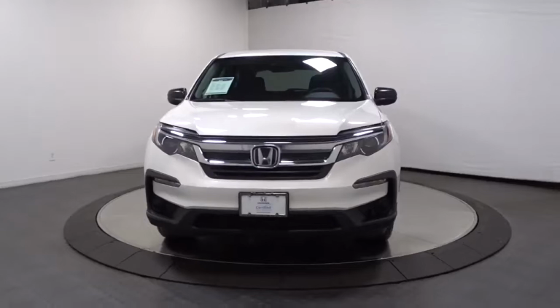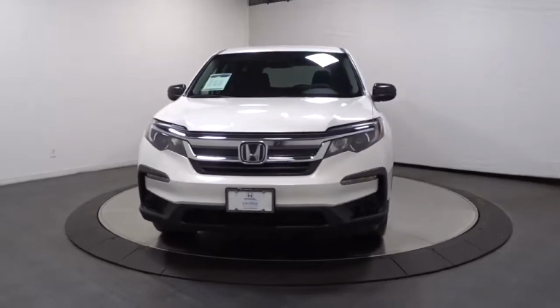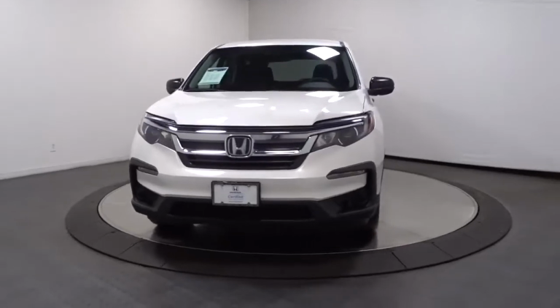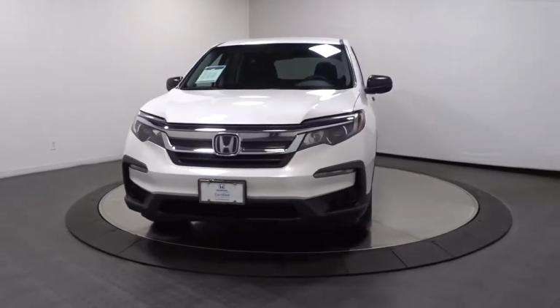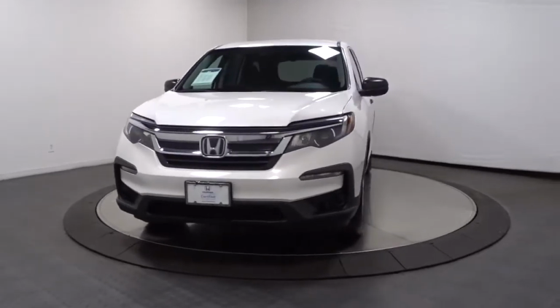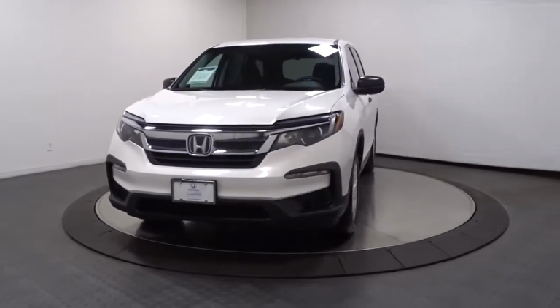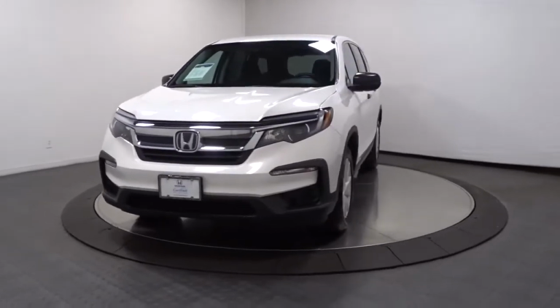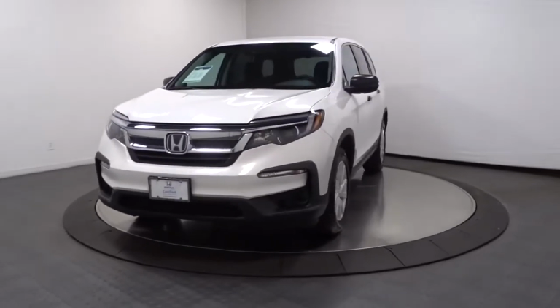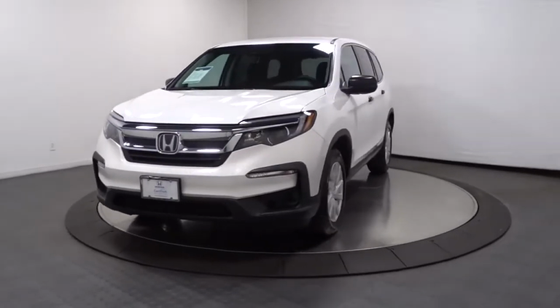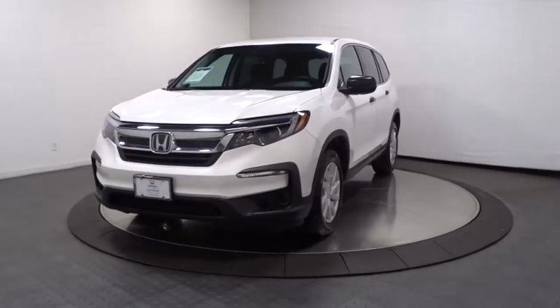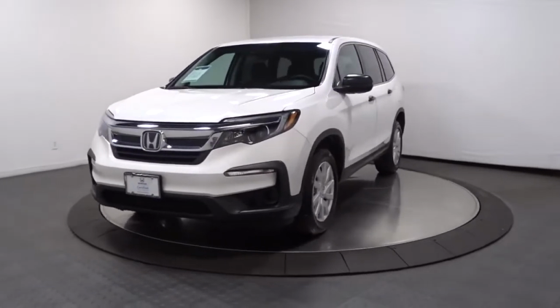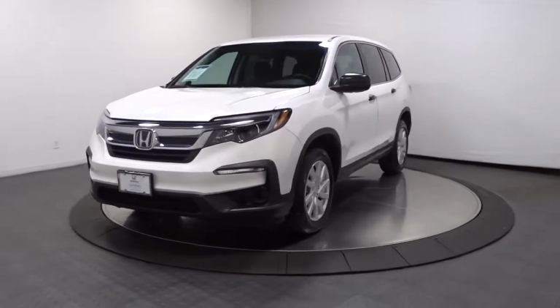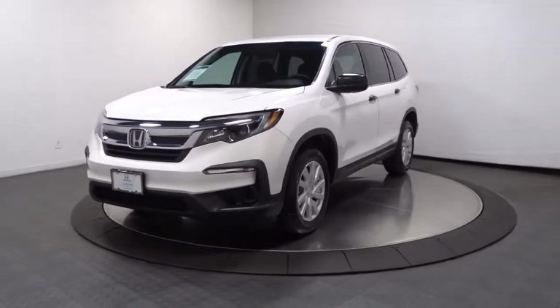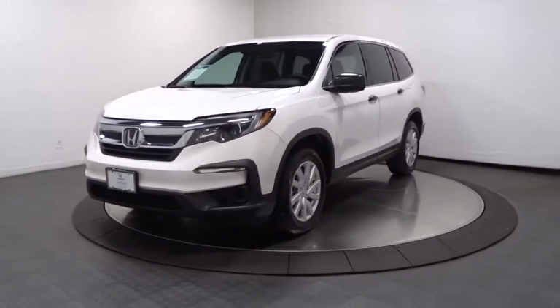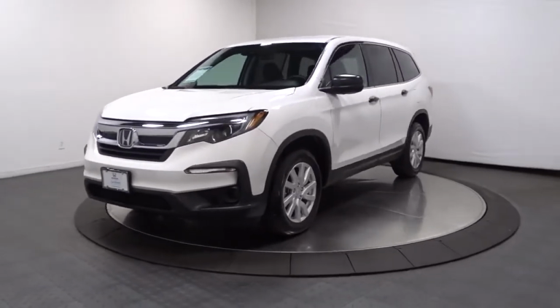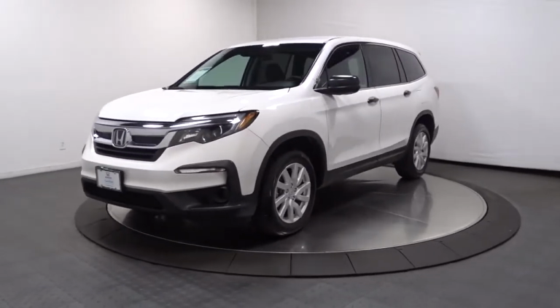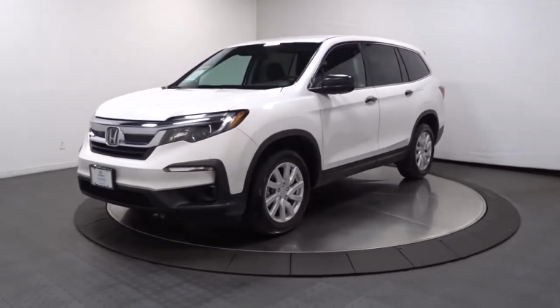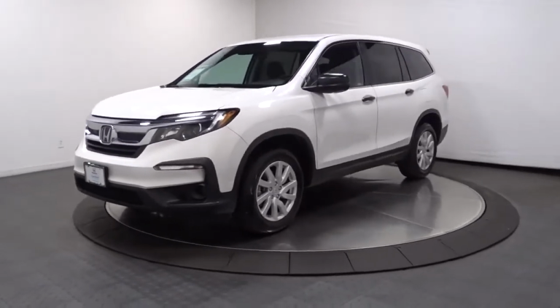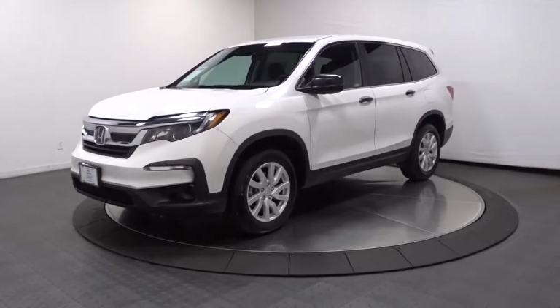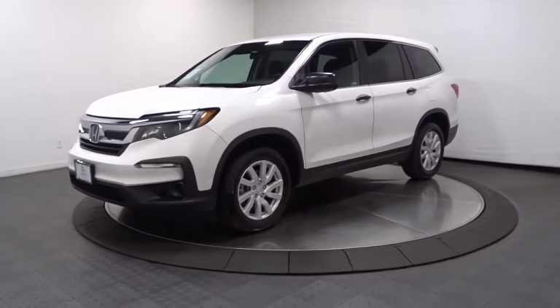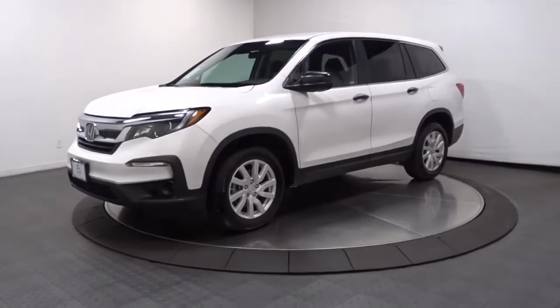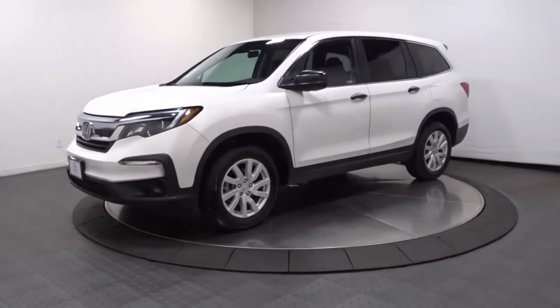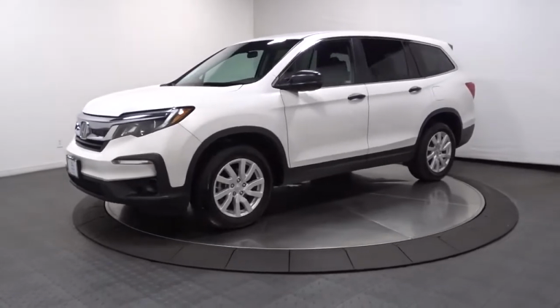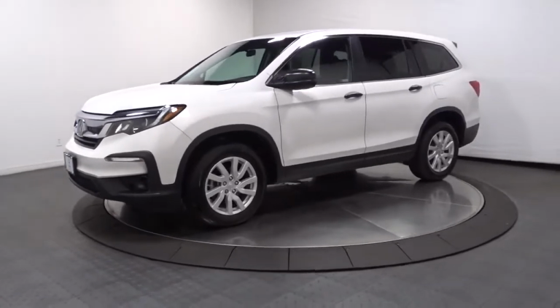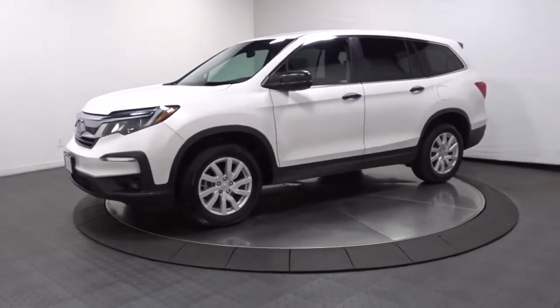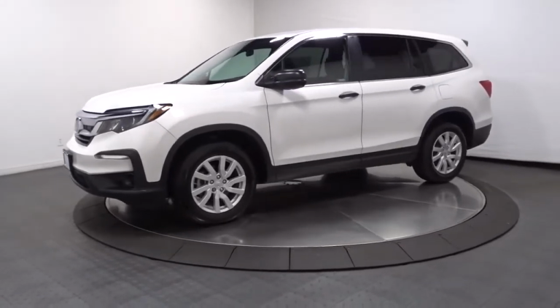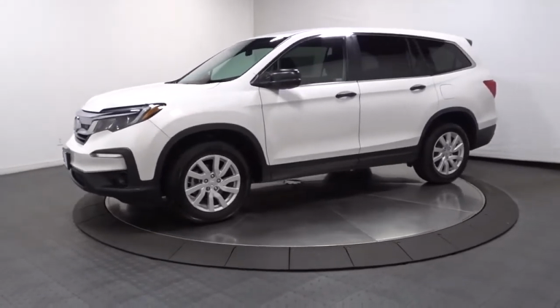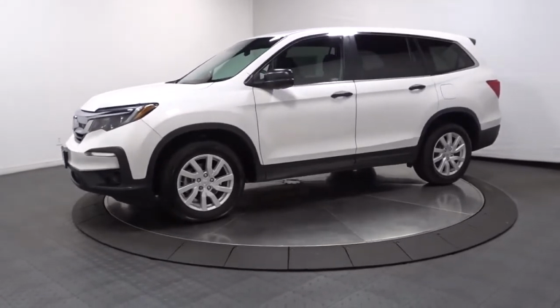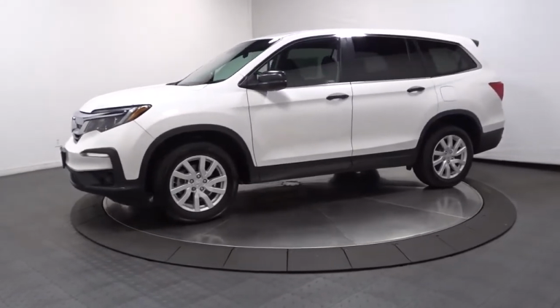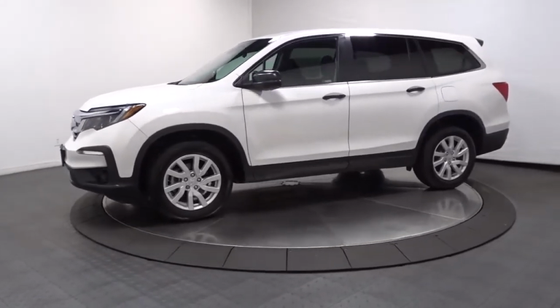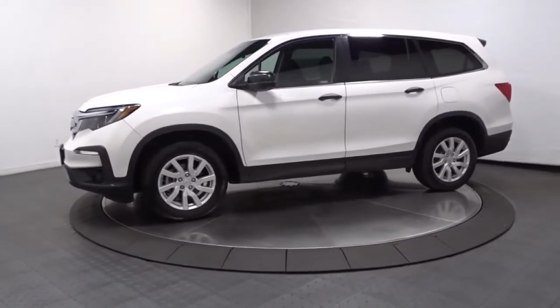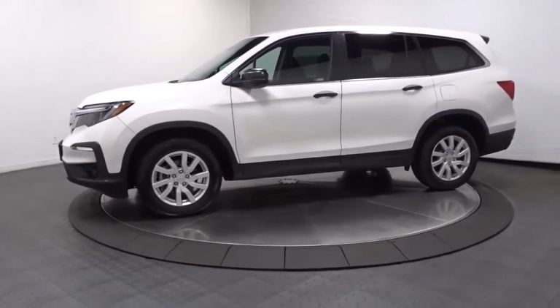Here is a wonderful 2021 Honda Pilot. With less than 15,000 miles on the odometer, this vehicle provides excellent value.